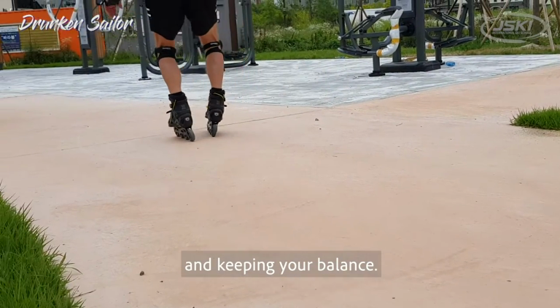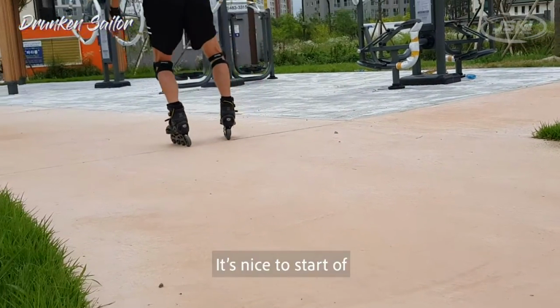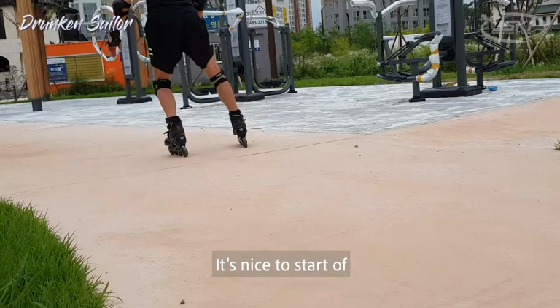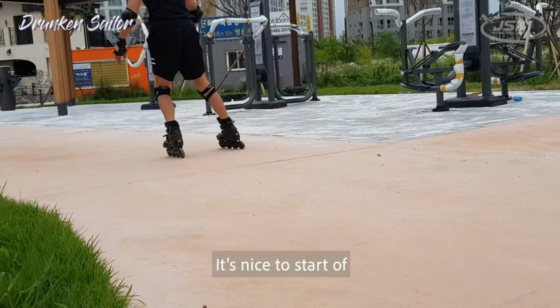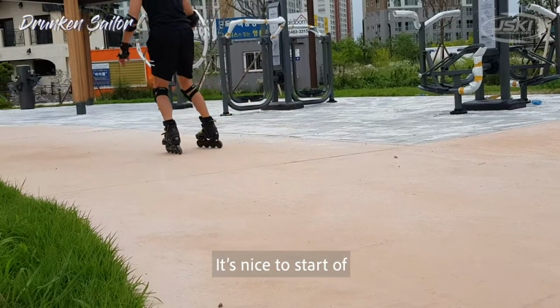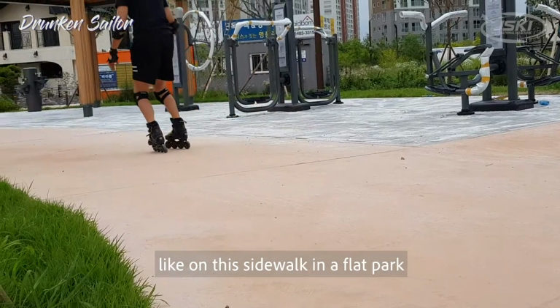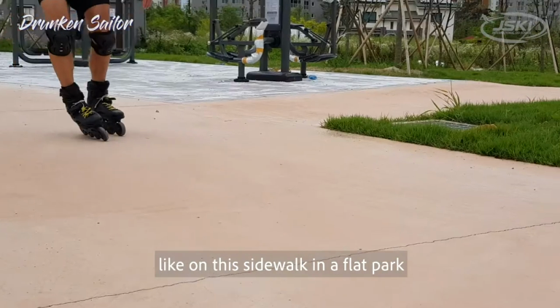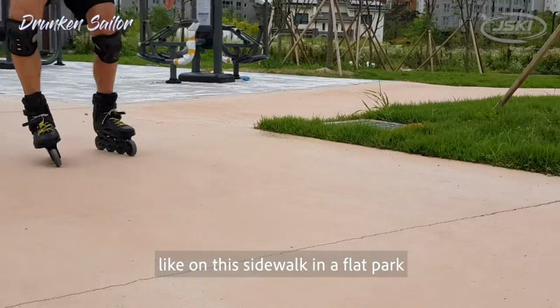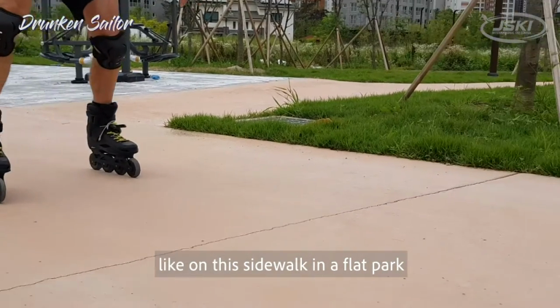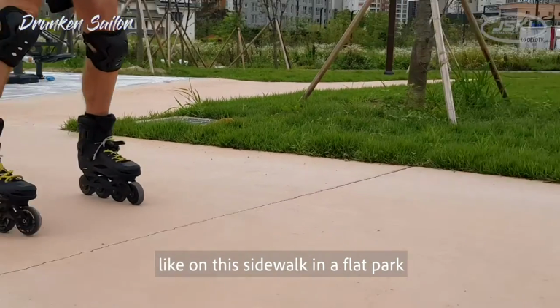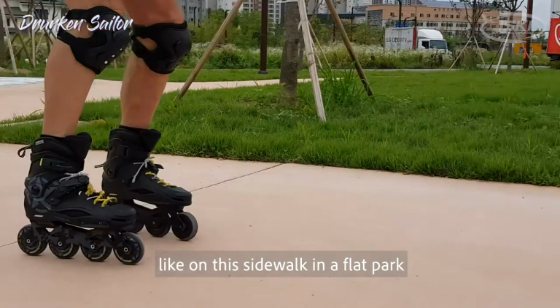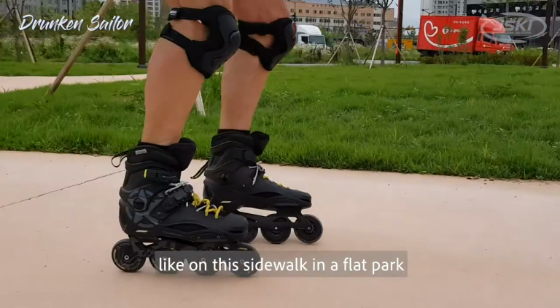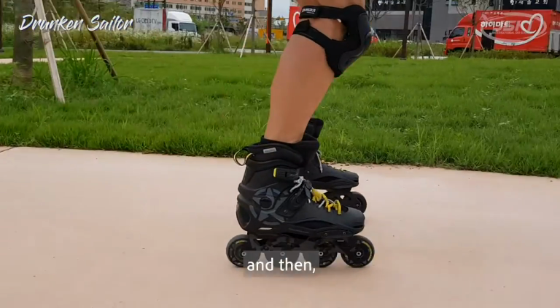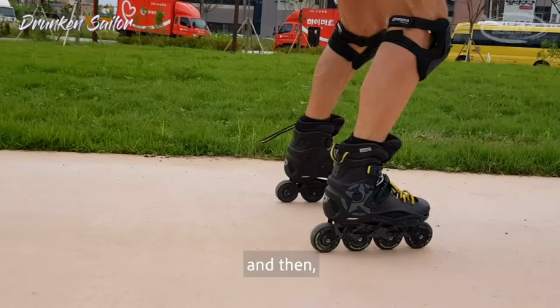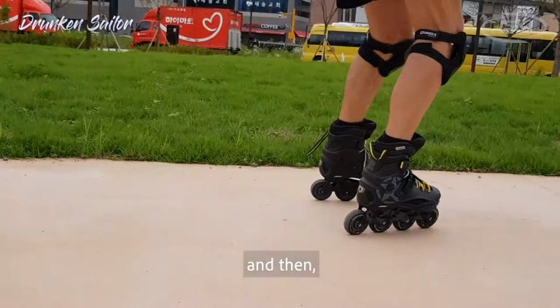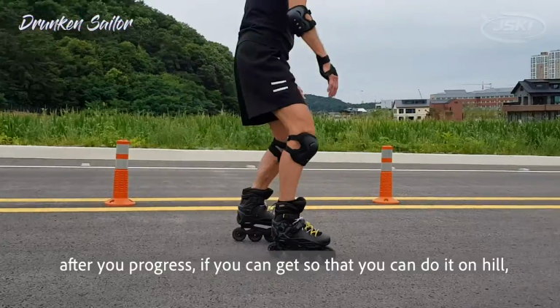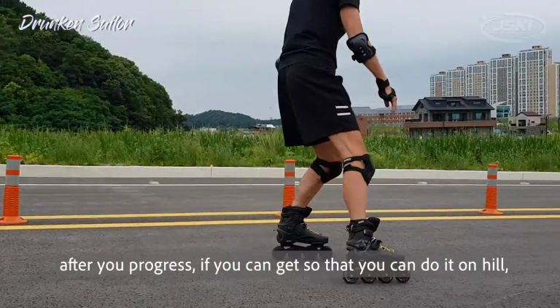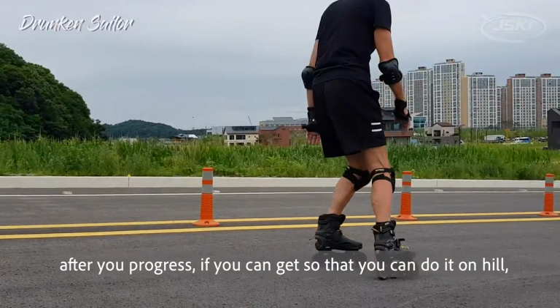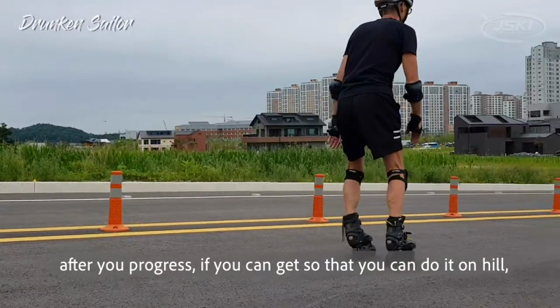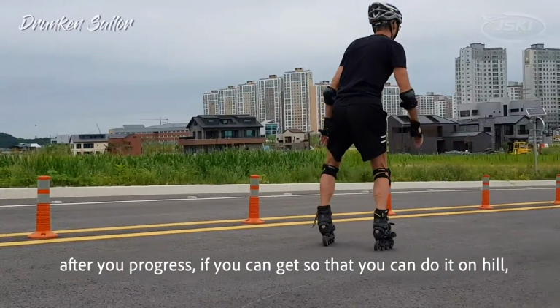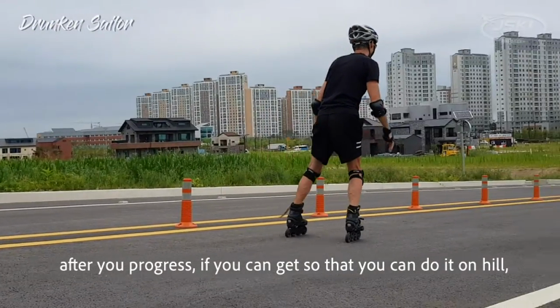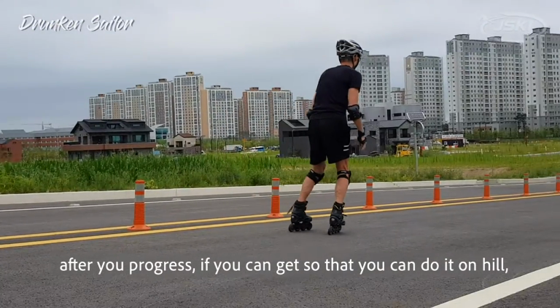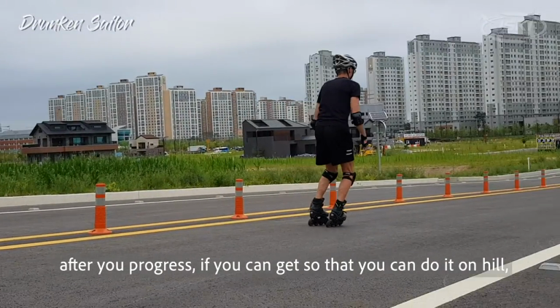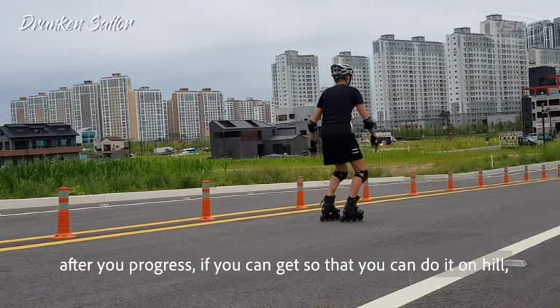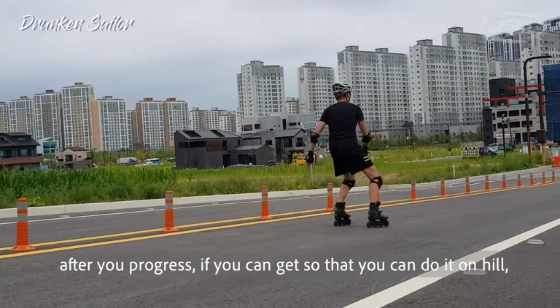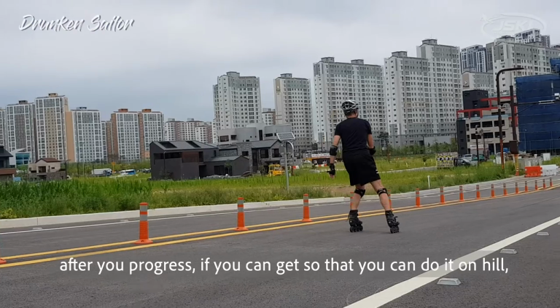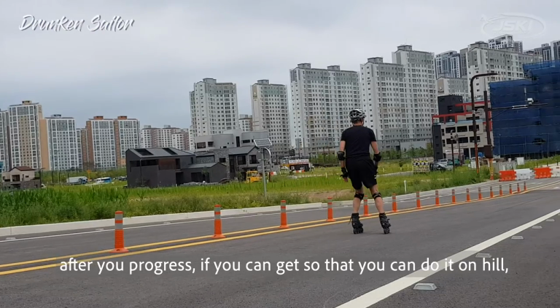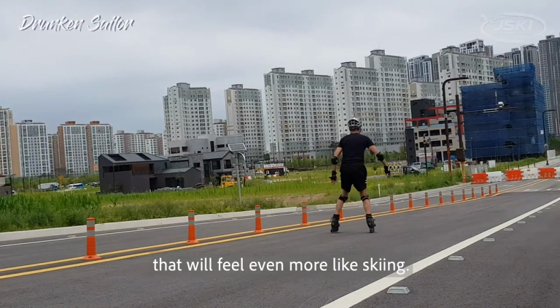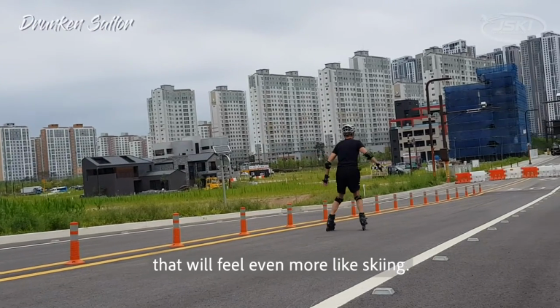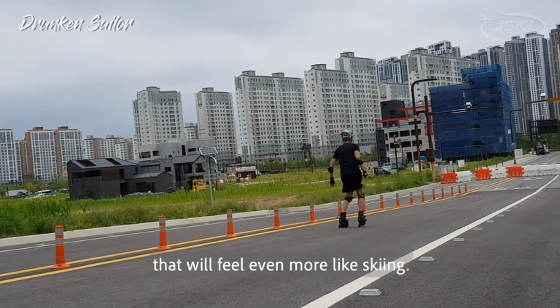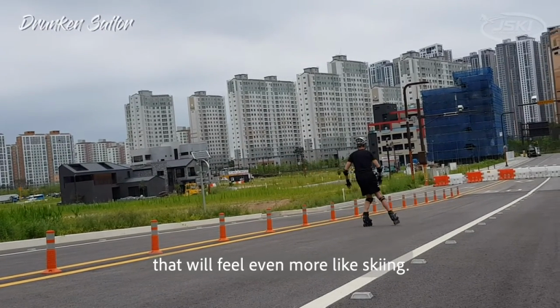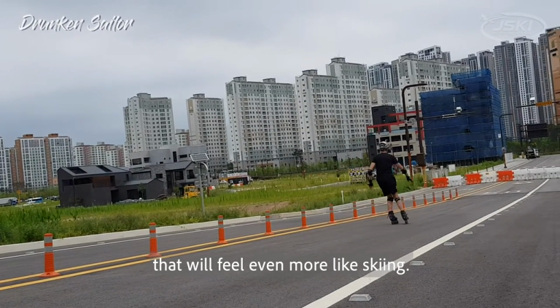It's nice to start off on a flat sidewalk or park, and then after you progress, if you can do it on a hill, that'll feel even more like skiing.